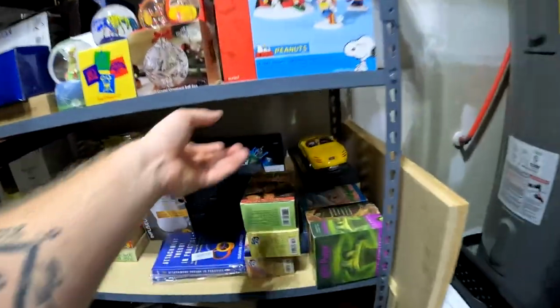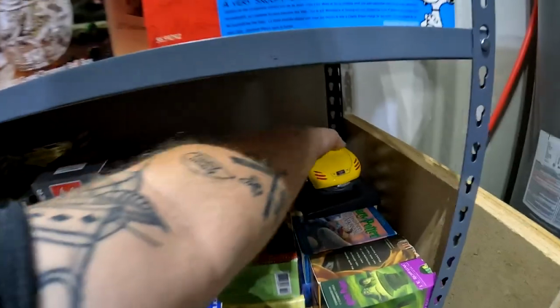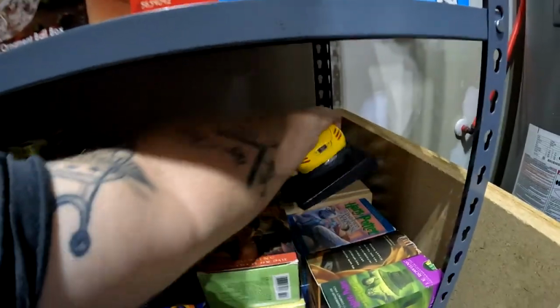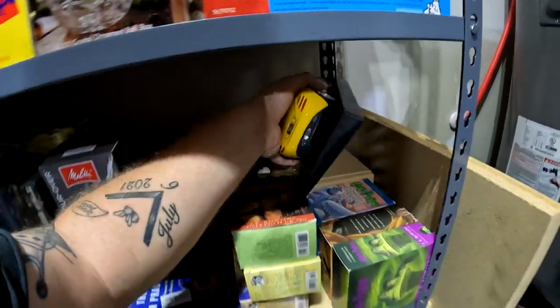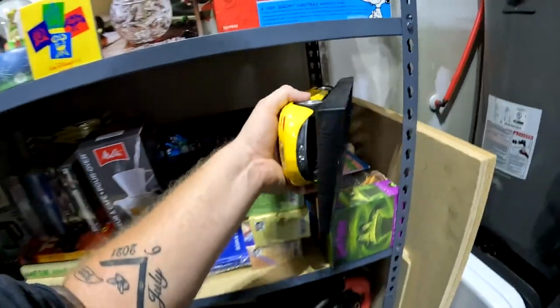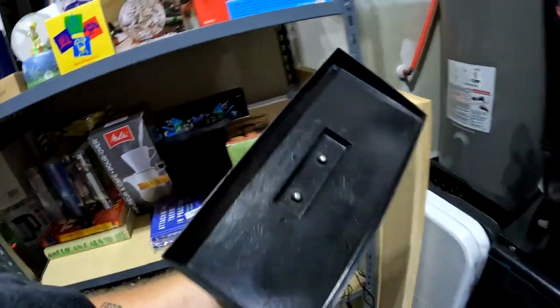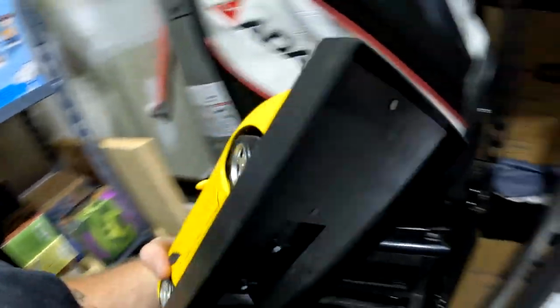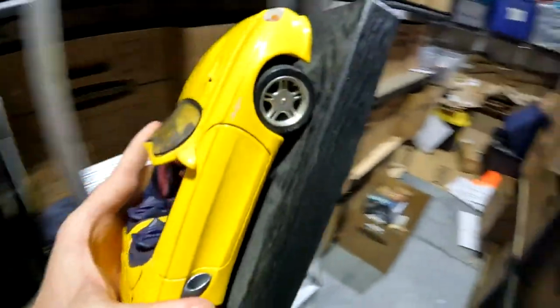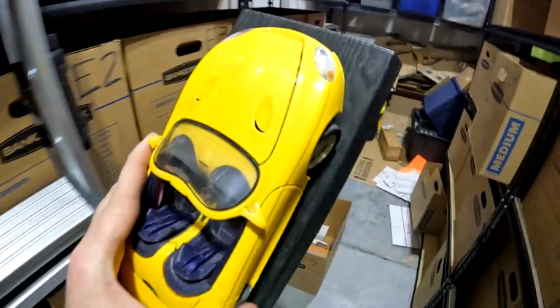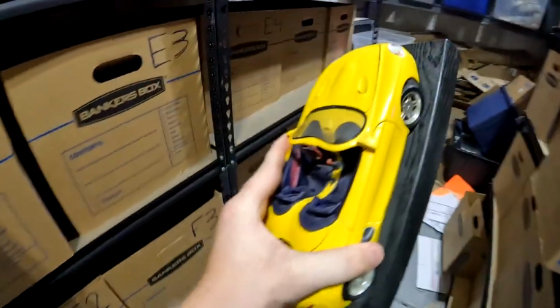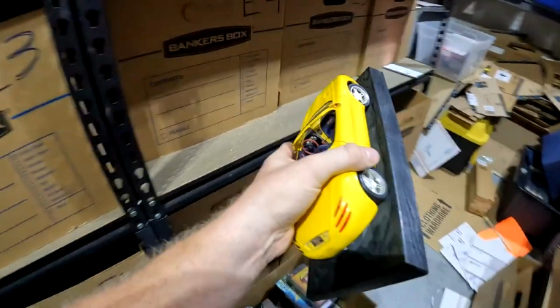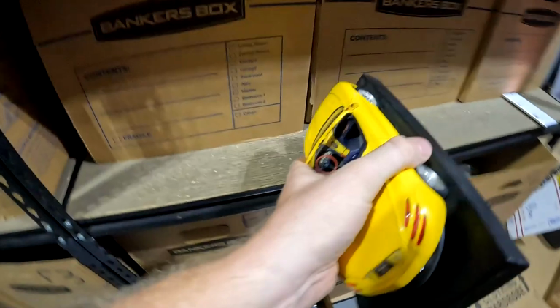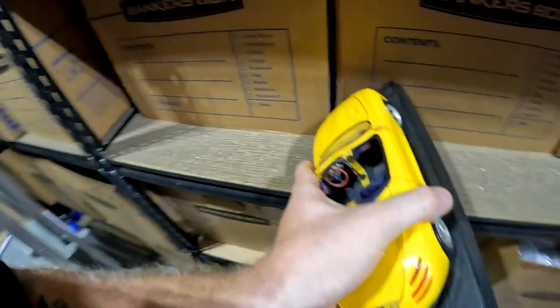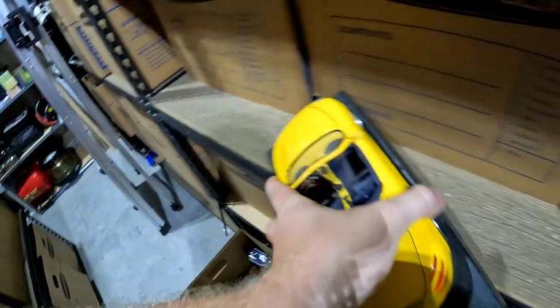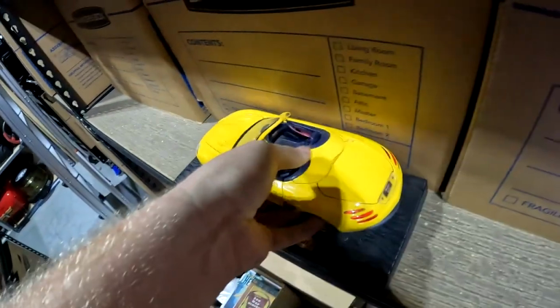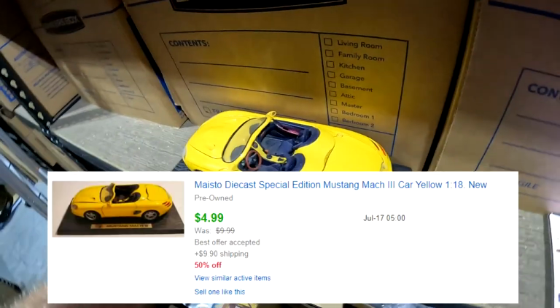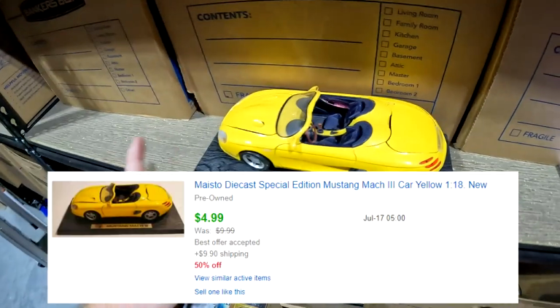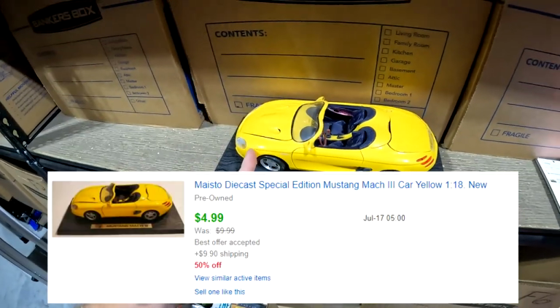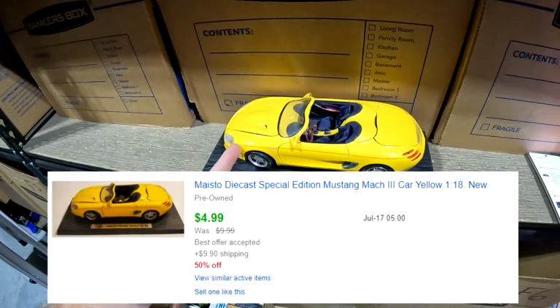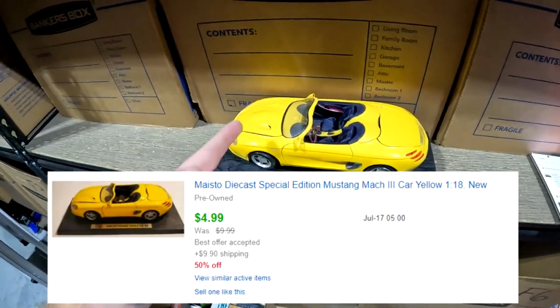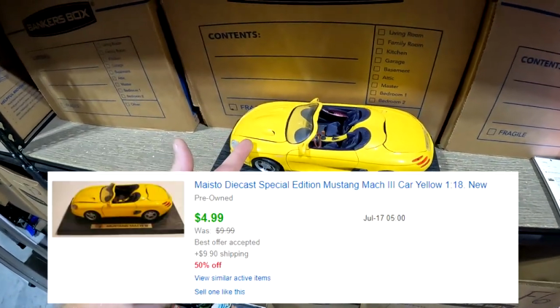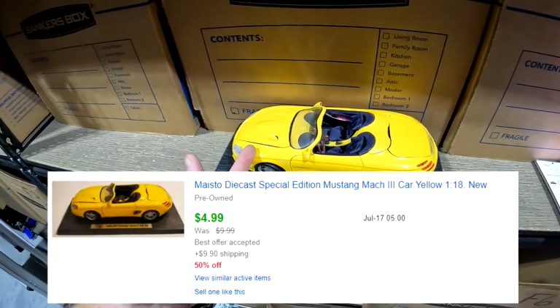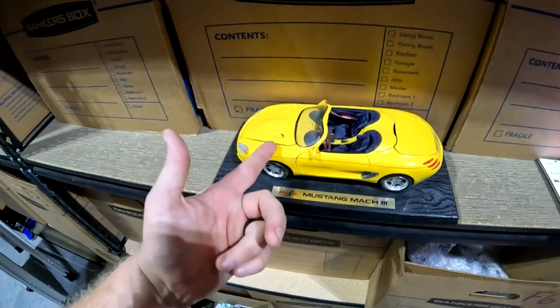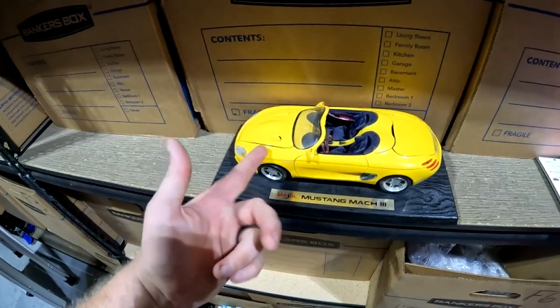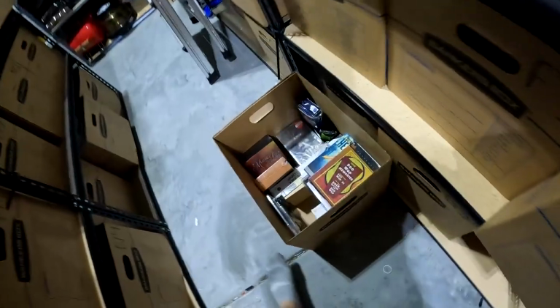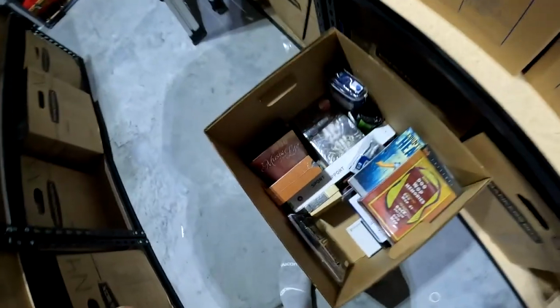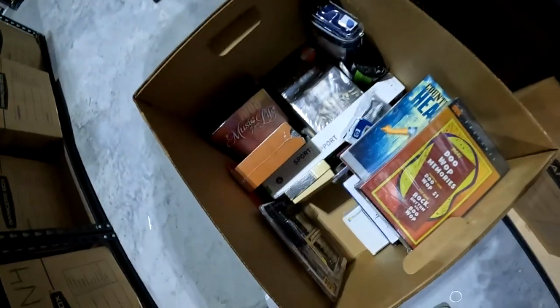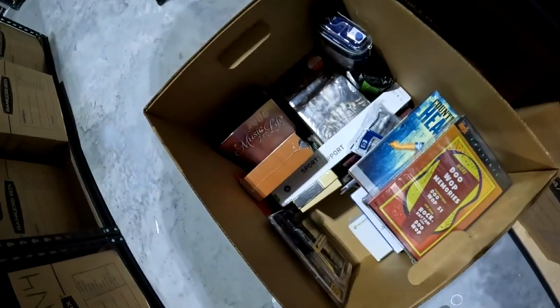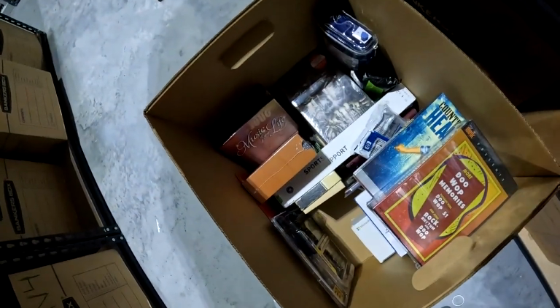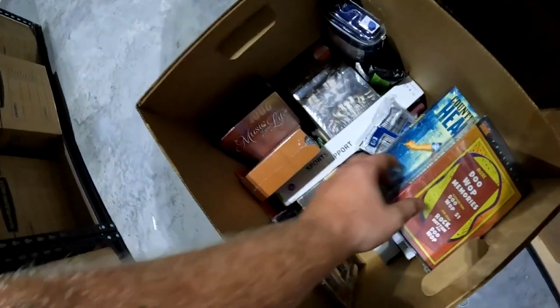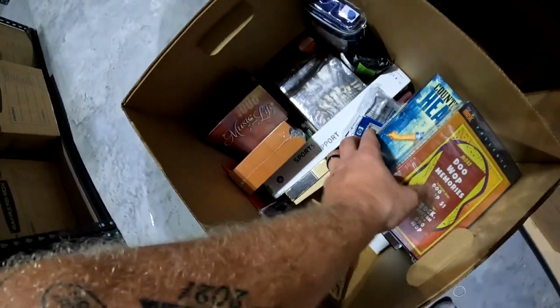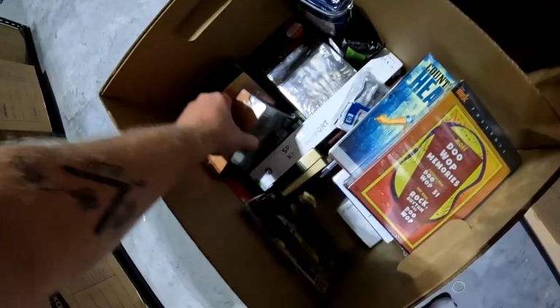This item from the diecast car storage unit — I was ready to get rid of it. Had it listed for about $10, somebody finally sent an offer. Glad to see it go — sold for $3 plus shipping.